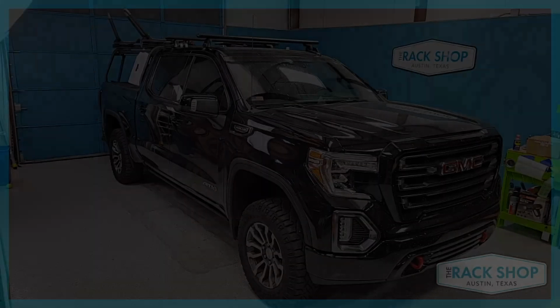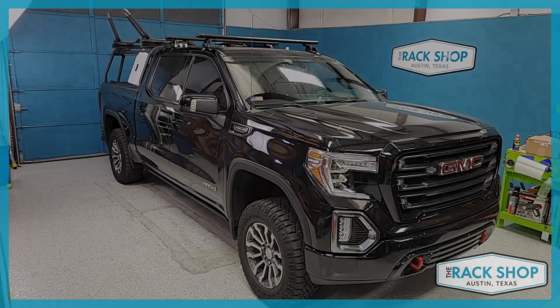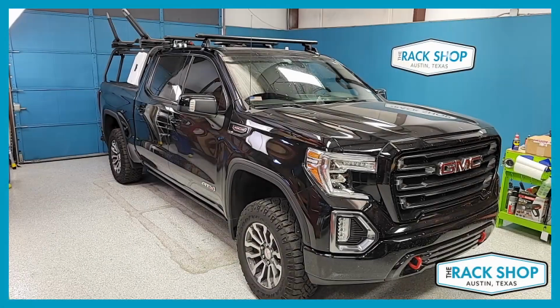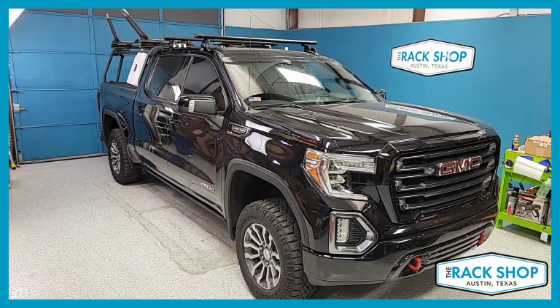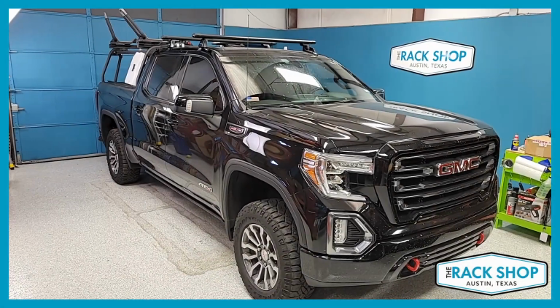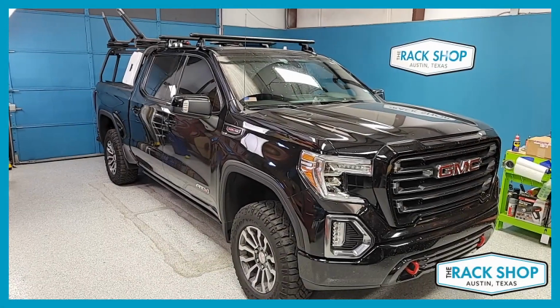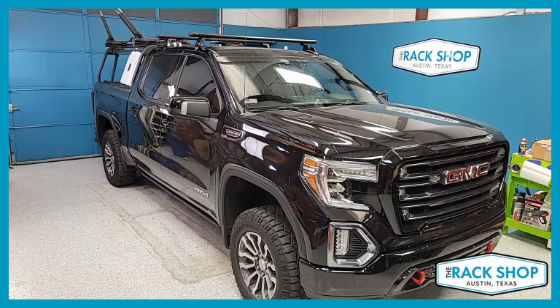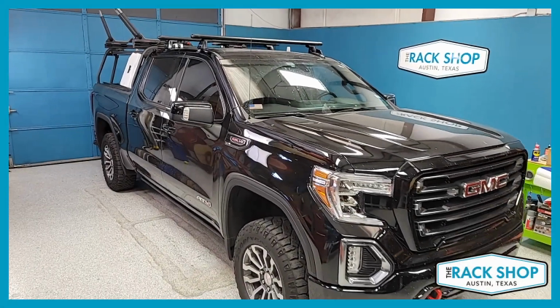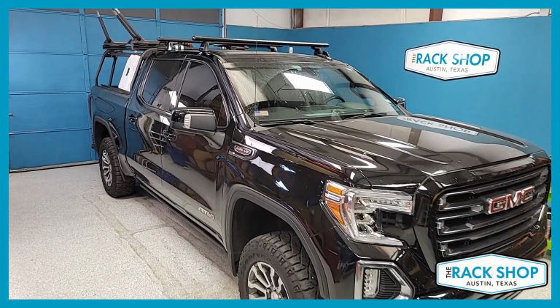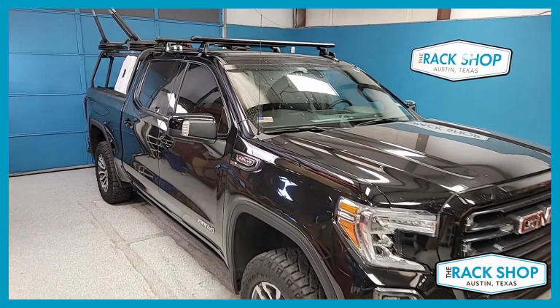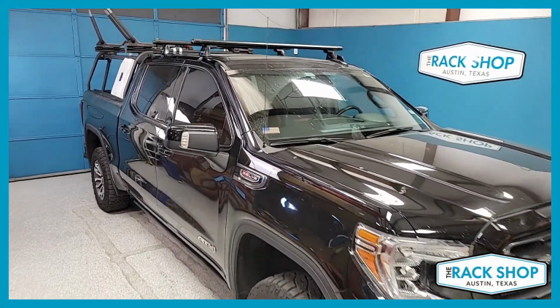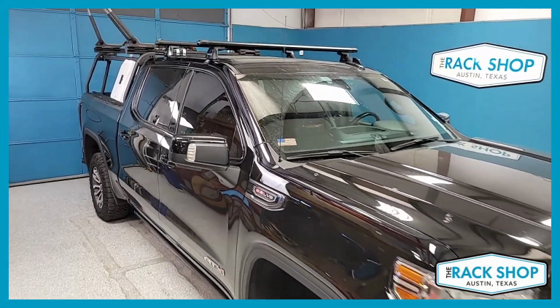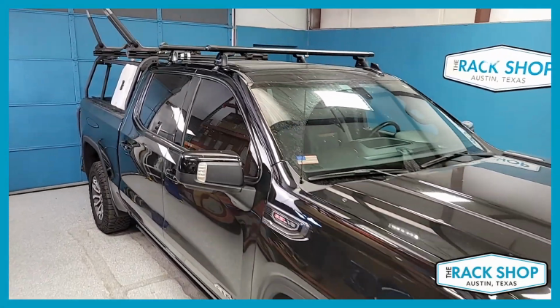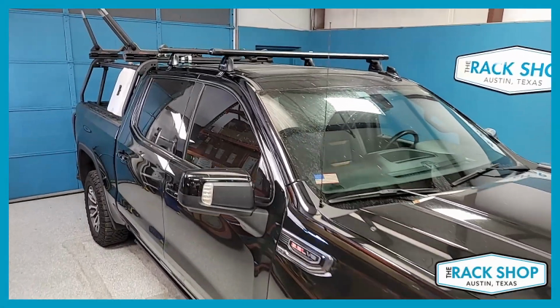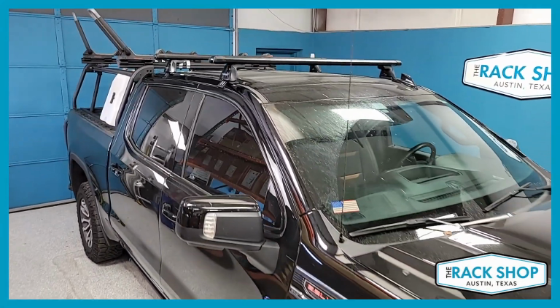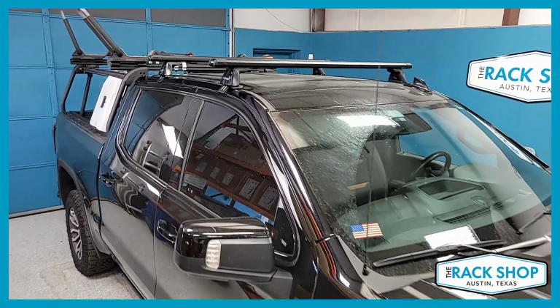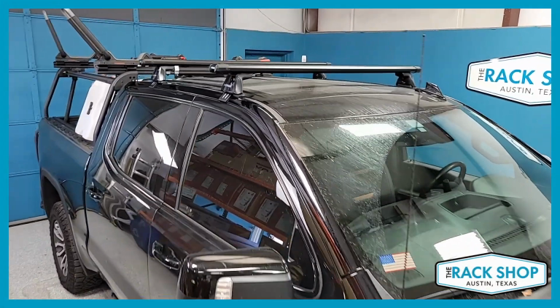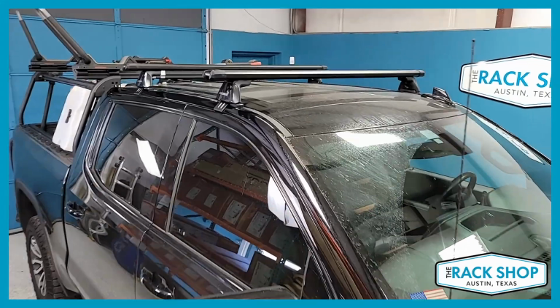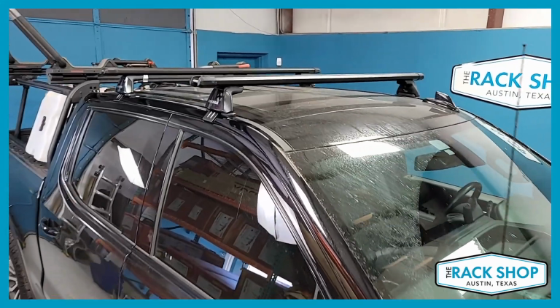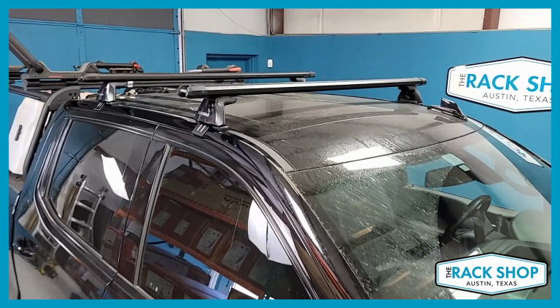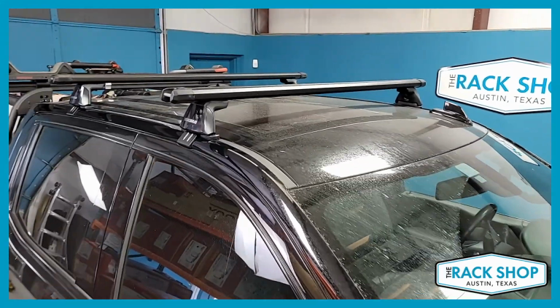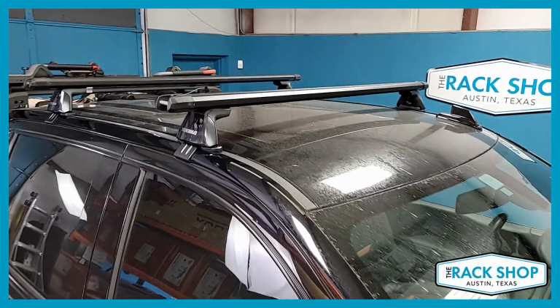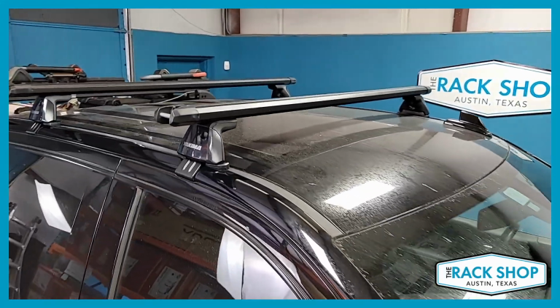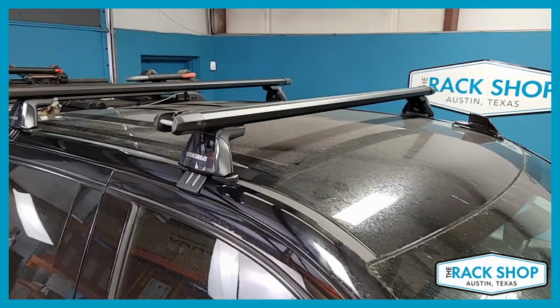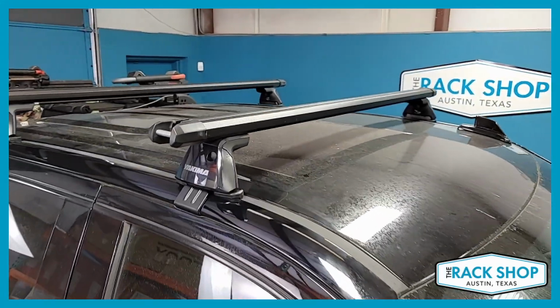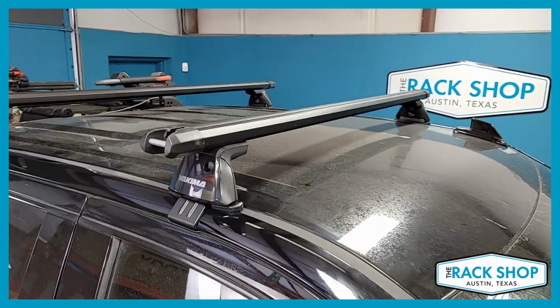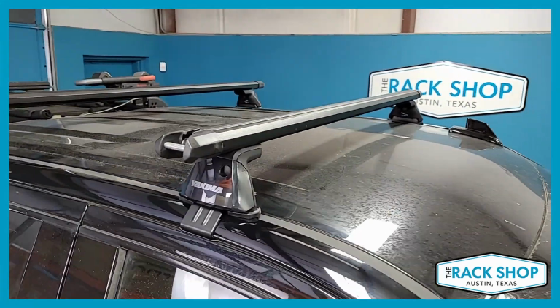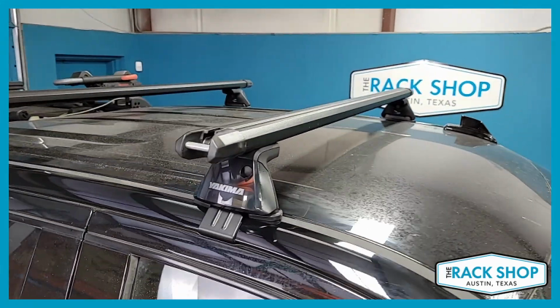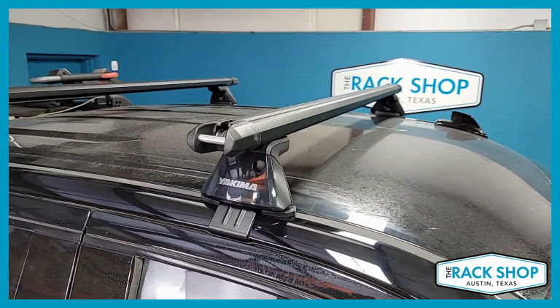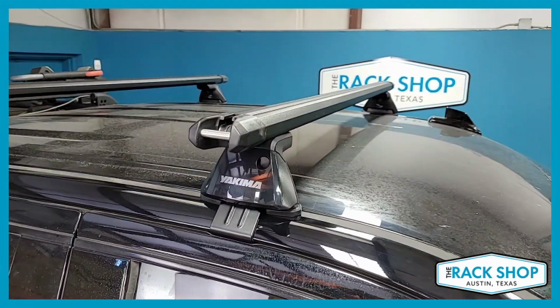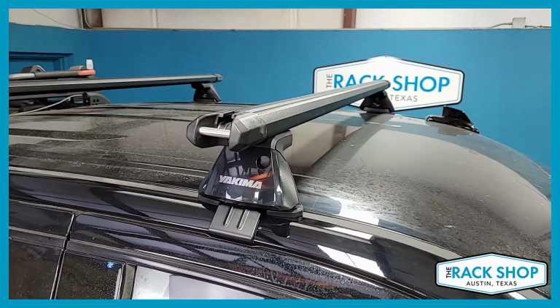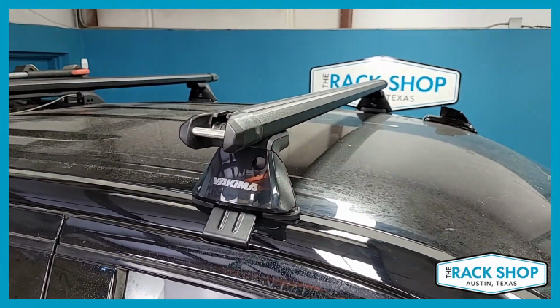The Rackshop is proud to present this 2022 GMC Sierra Crew Cab. This happens to be the AT4 model, but this fitment will also work on the non-AT4 Crew Cab Sierras.